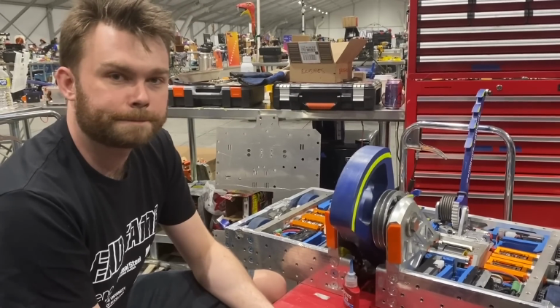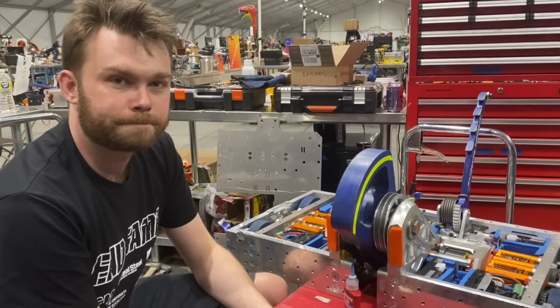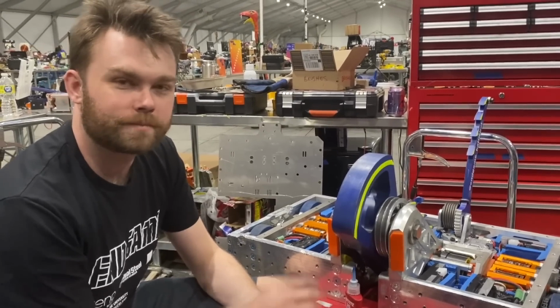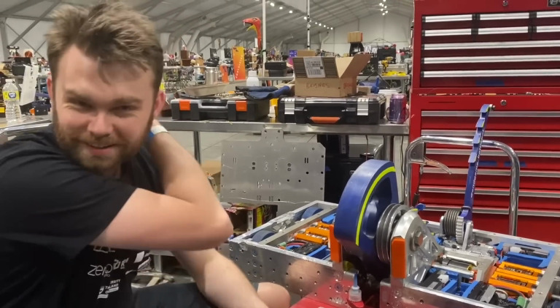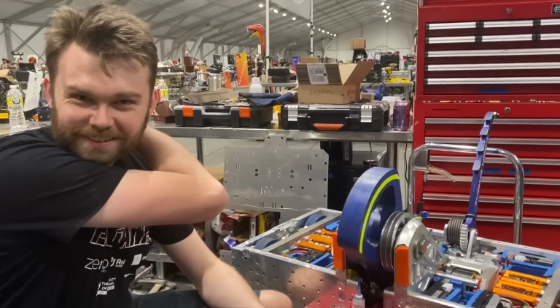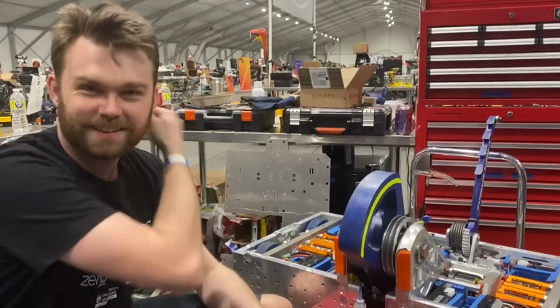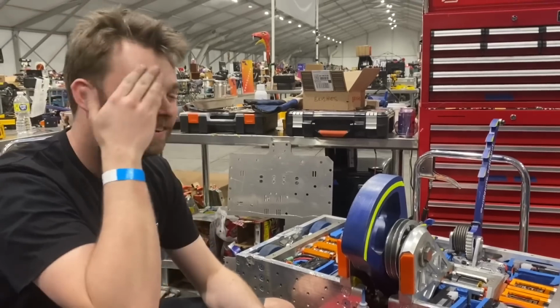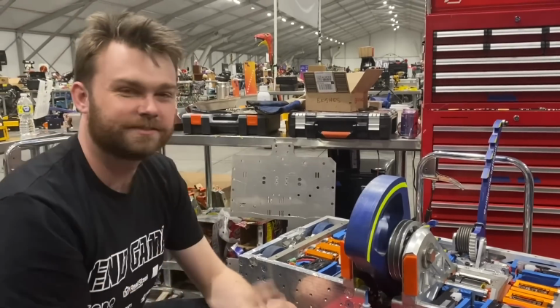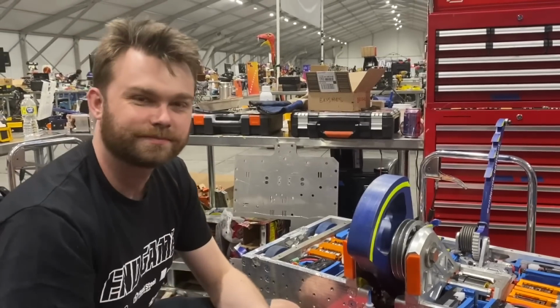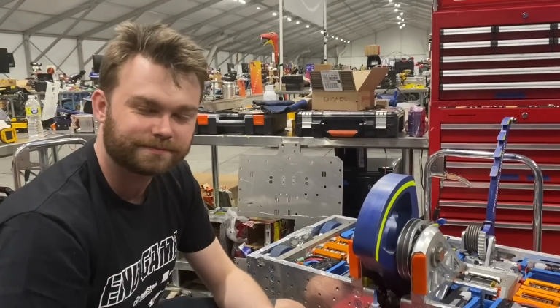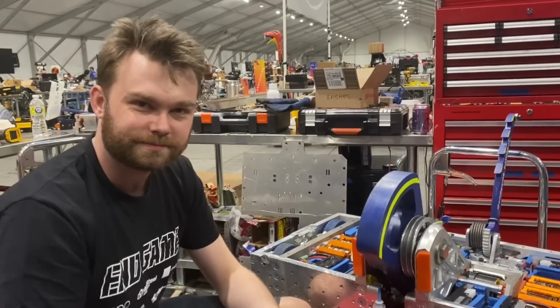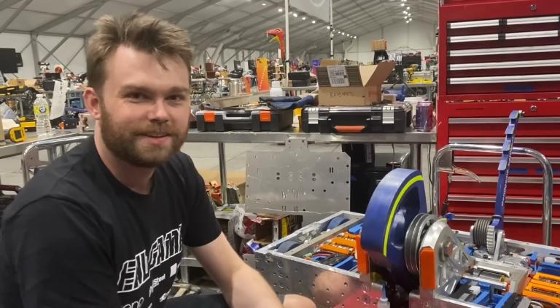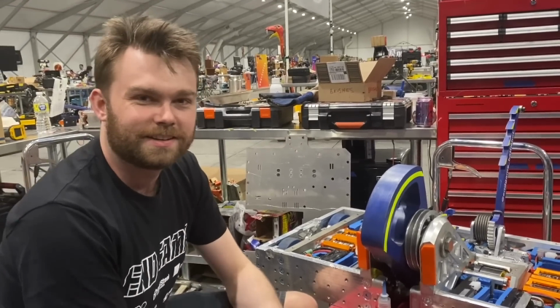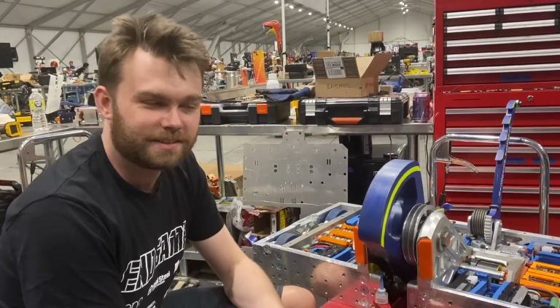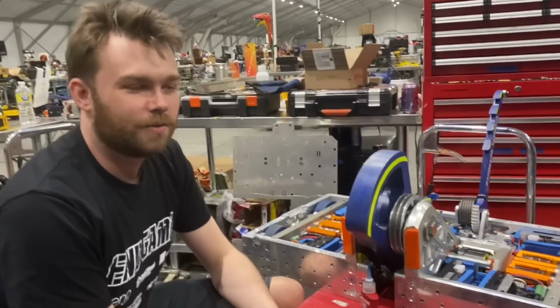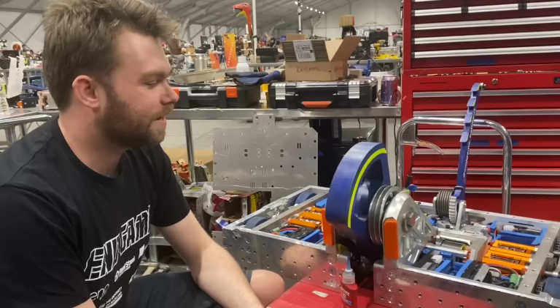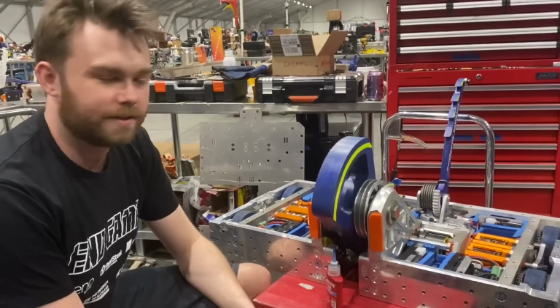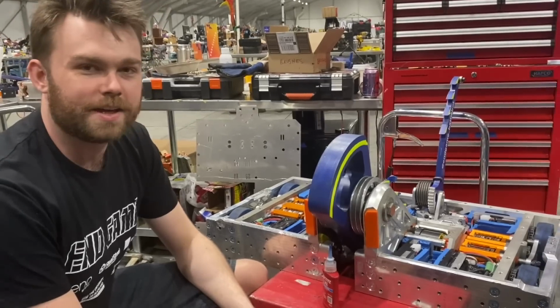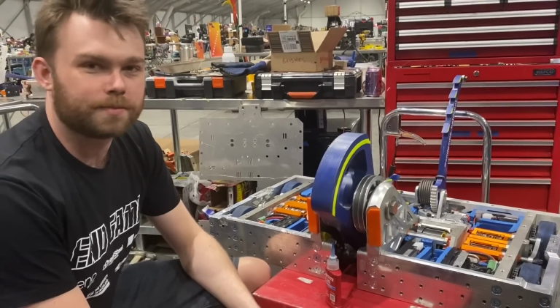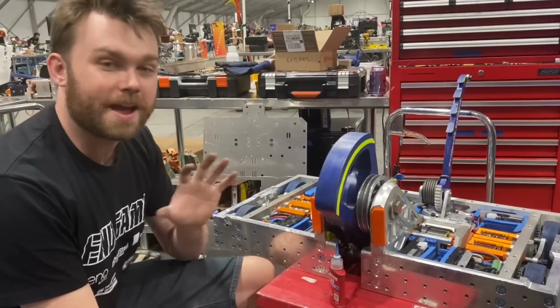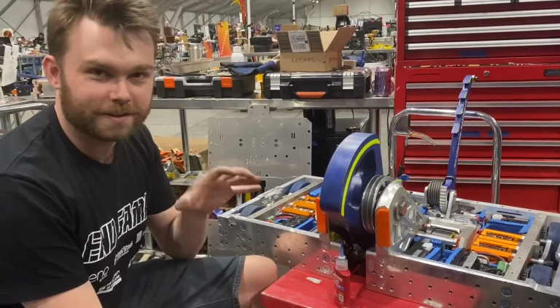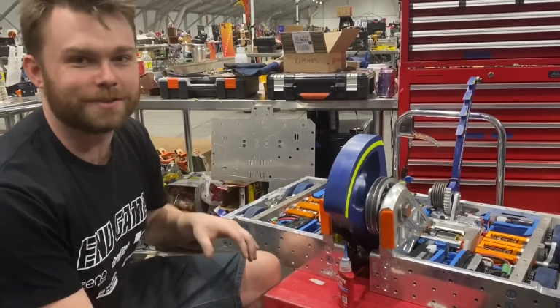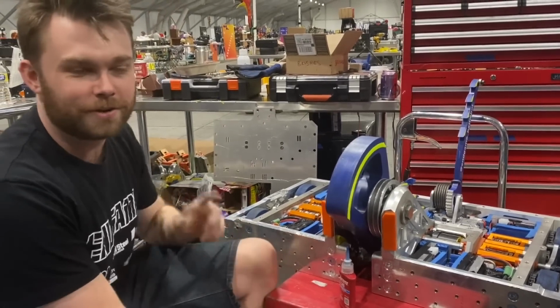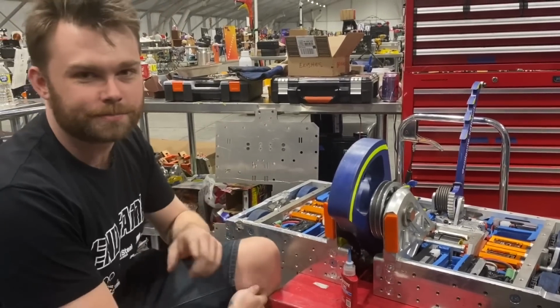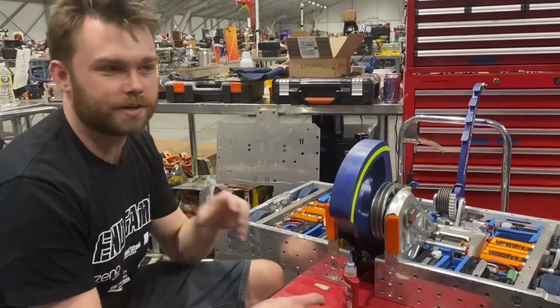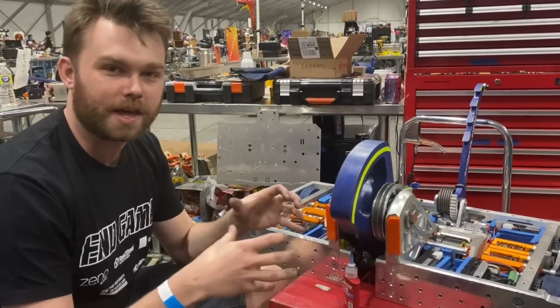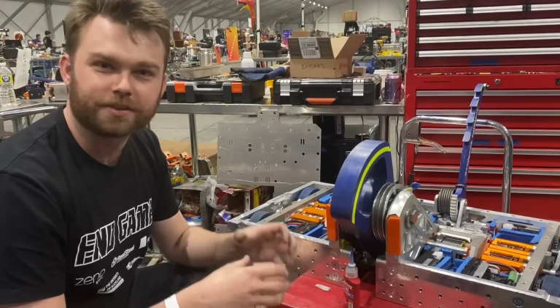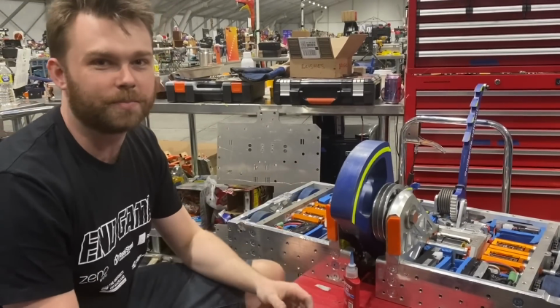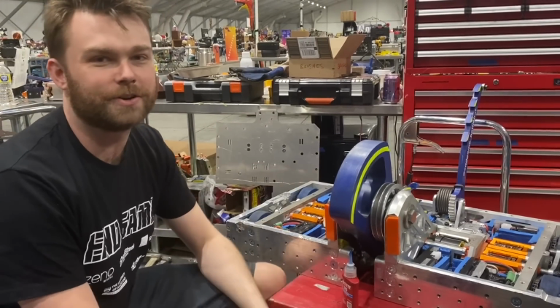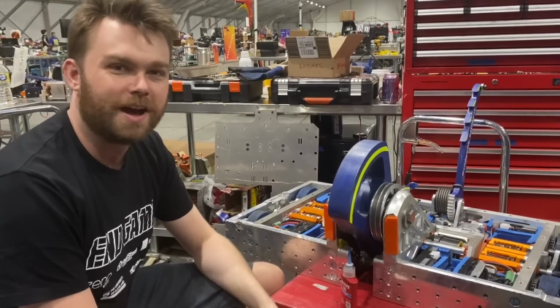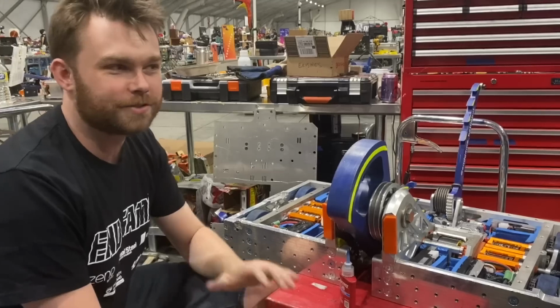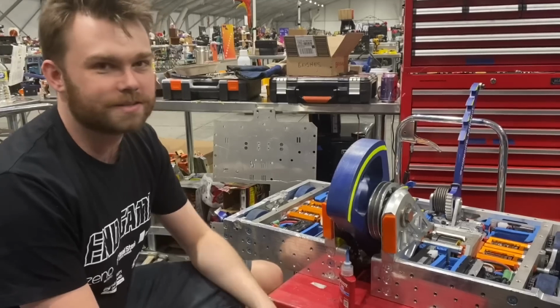Do you display your Giant Nut and Golden Bolt screwed together or do you keep them separate? We keep the nut and the bolt separate. They can go together and we've done it once, but we didn't want to scuff the anodizing on the Golden Bolt, so we just did it once and now we keep them separately.